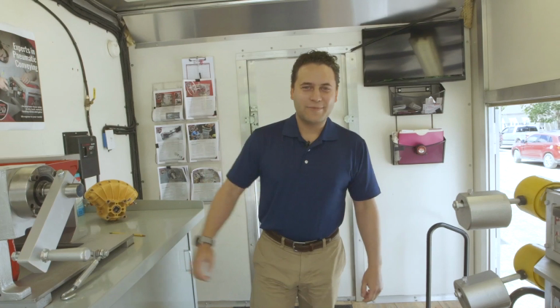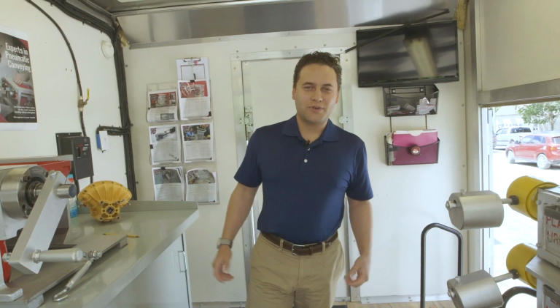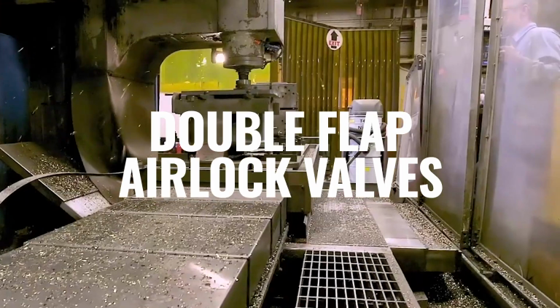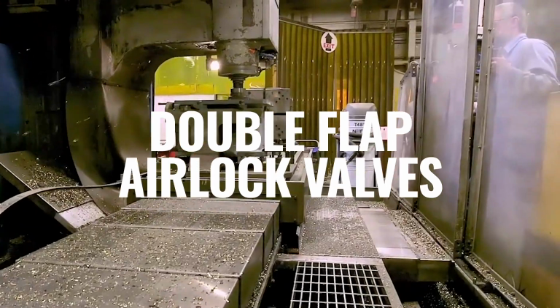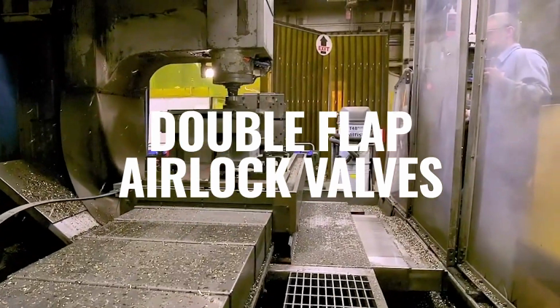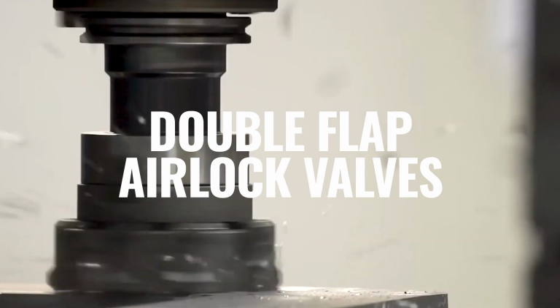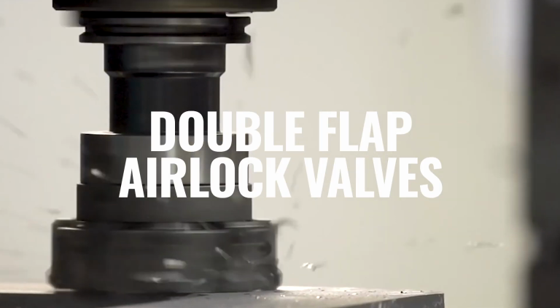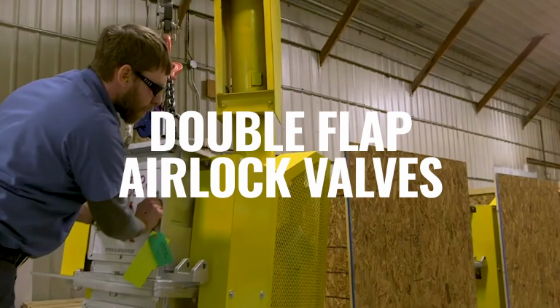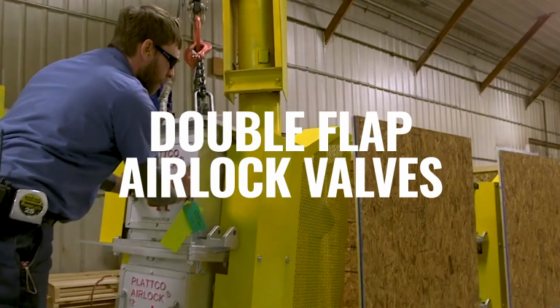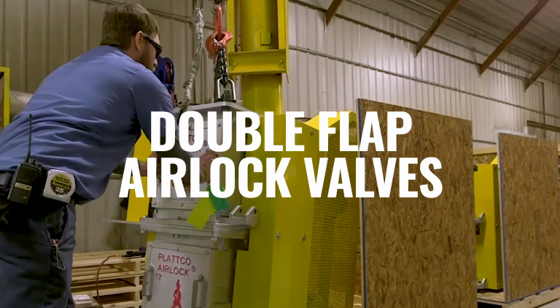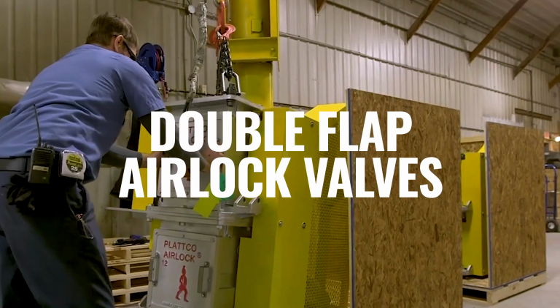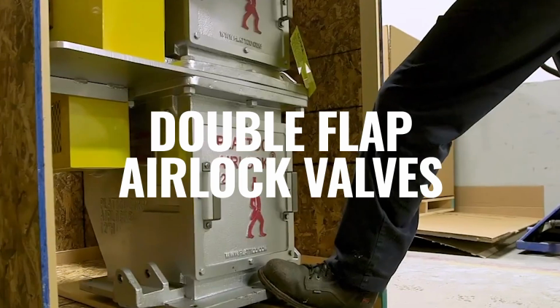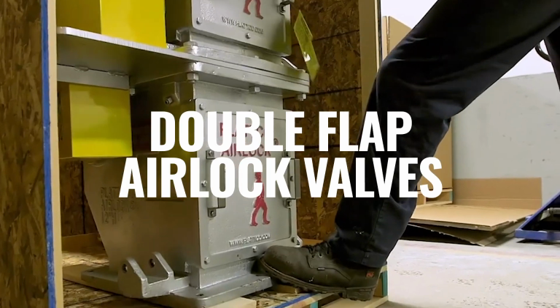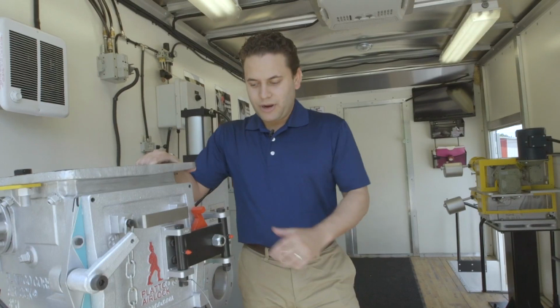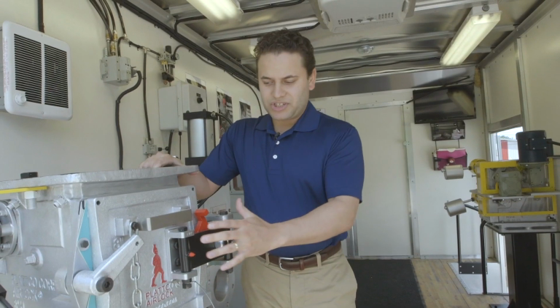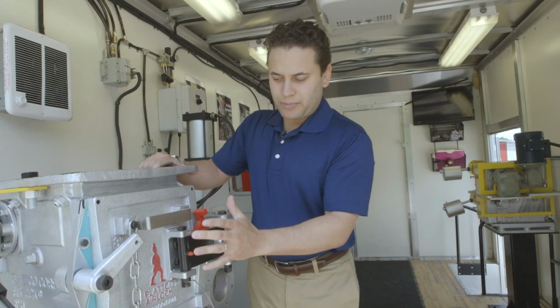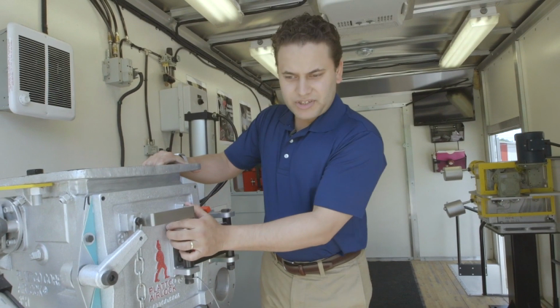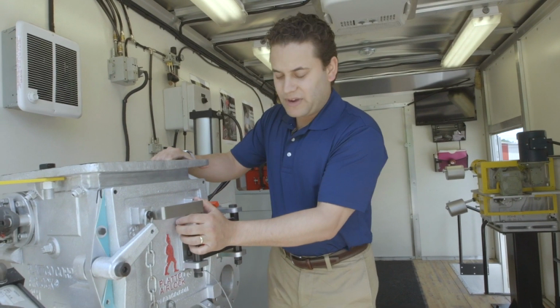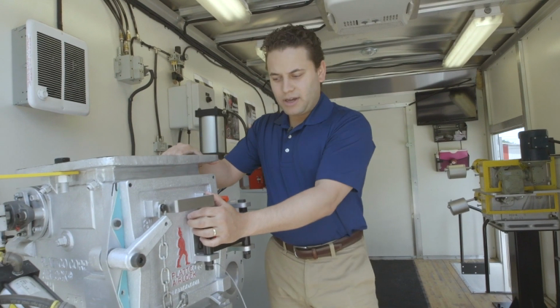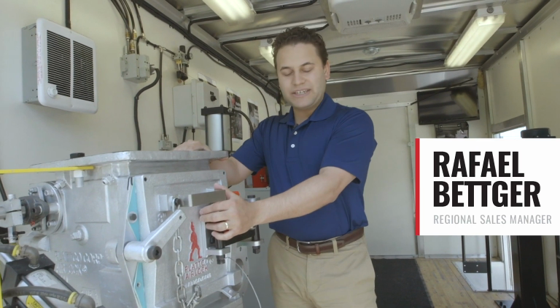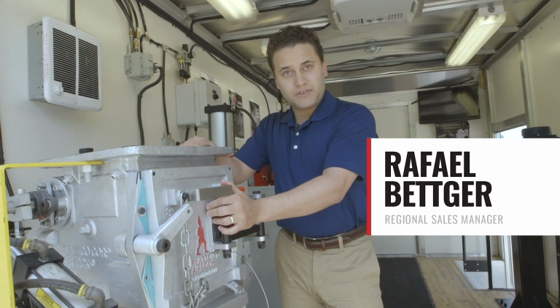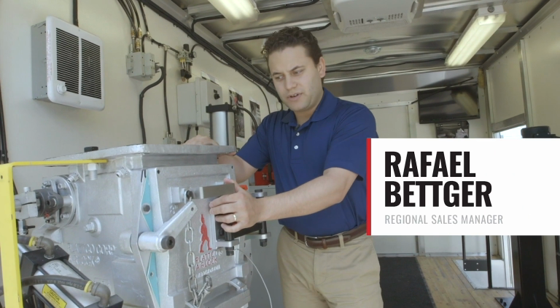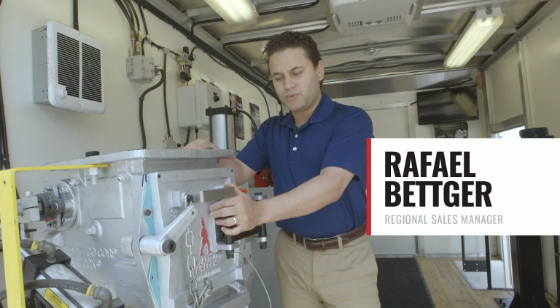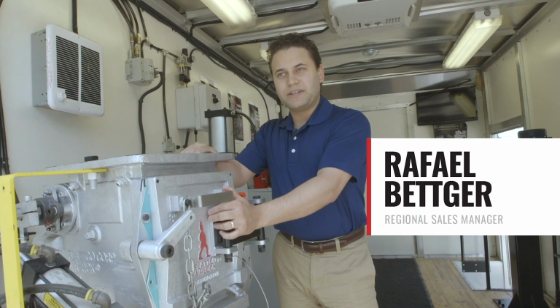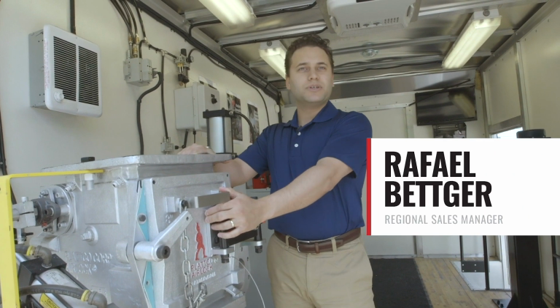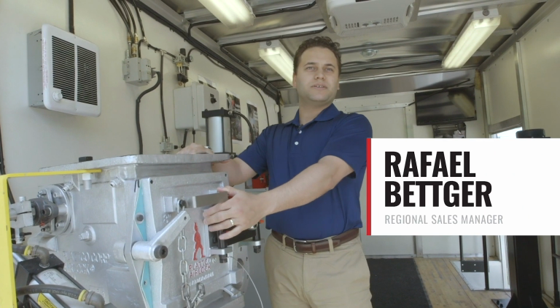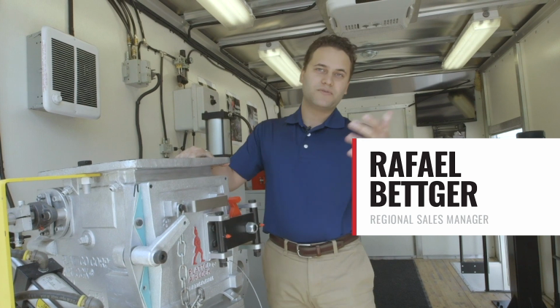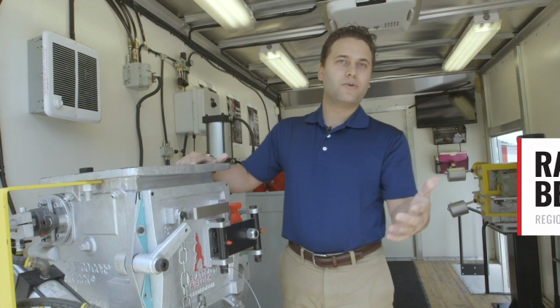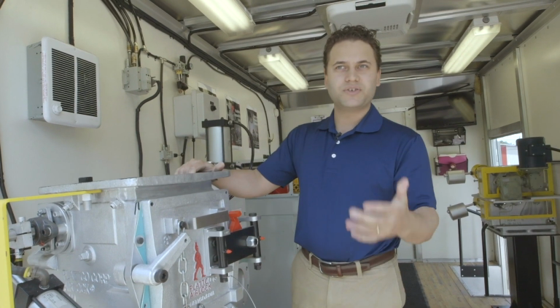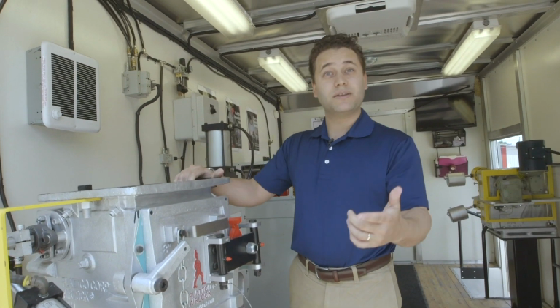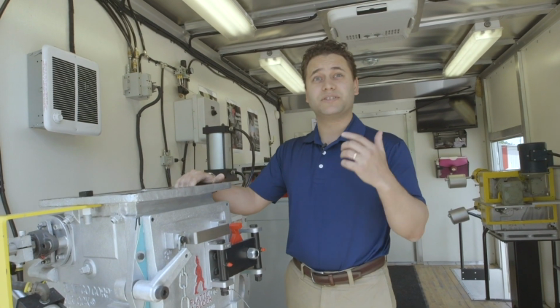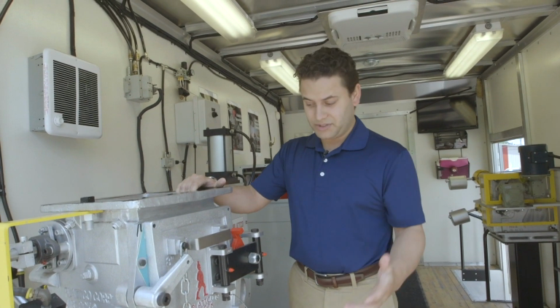Hey, my name is Rafael with Platko and I'm going to take you guys through a walkthrough of our Platko double flap valves on our mobile show truck. We're going to start with the Premier Series valve, the H series valve, which was invented originally in the 60s for the iron ore industry, steel industry, and cement industry.